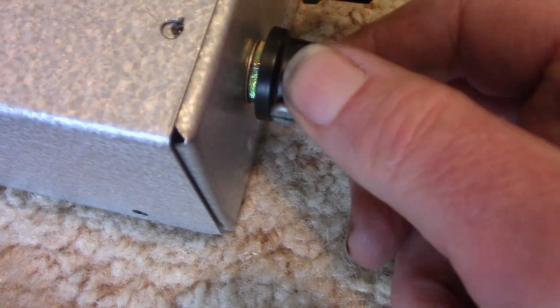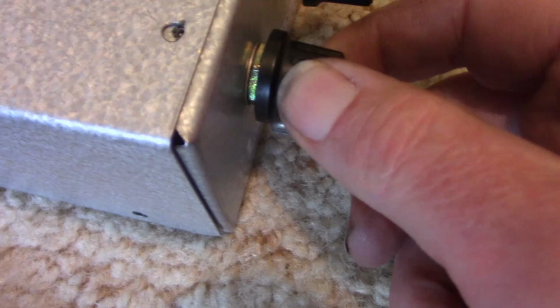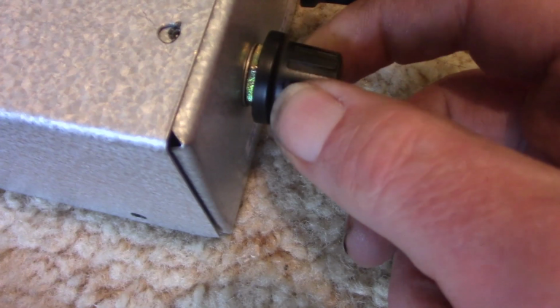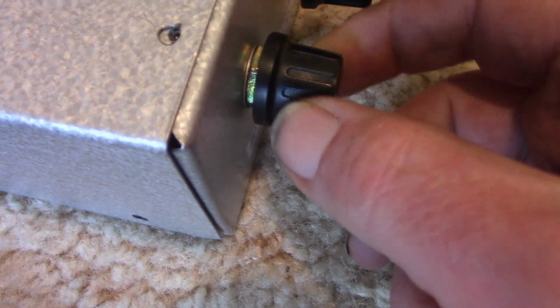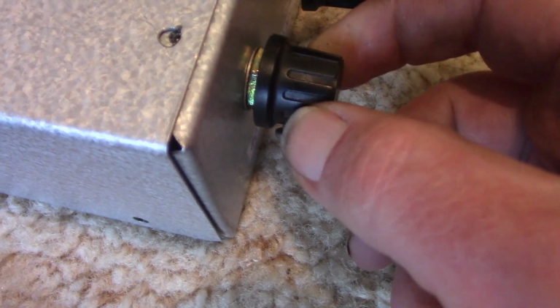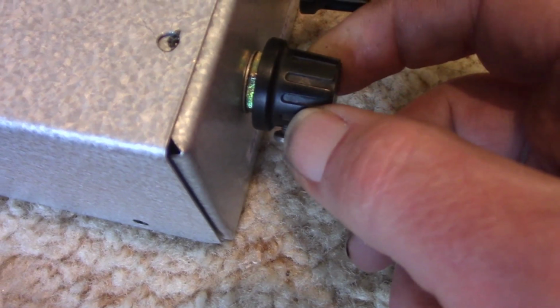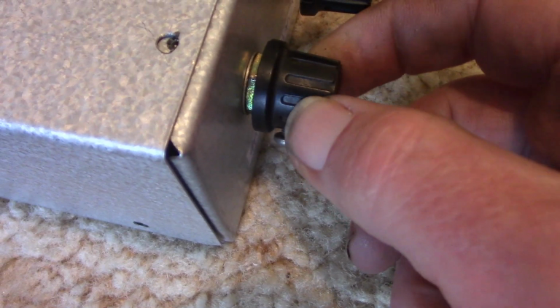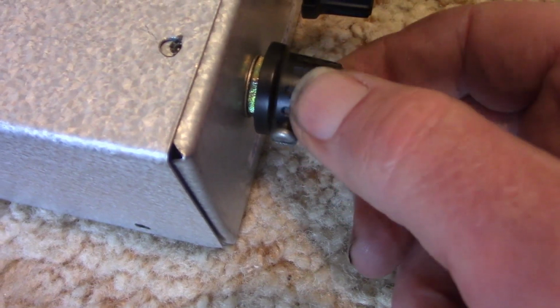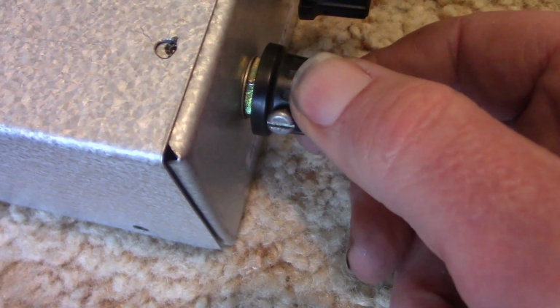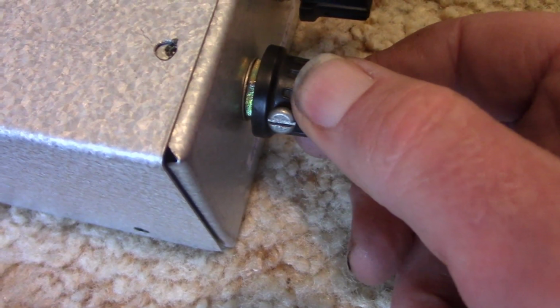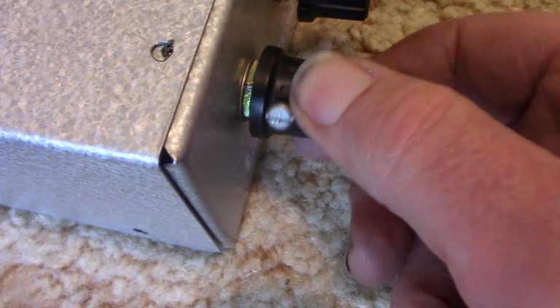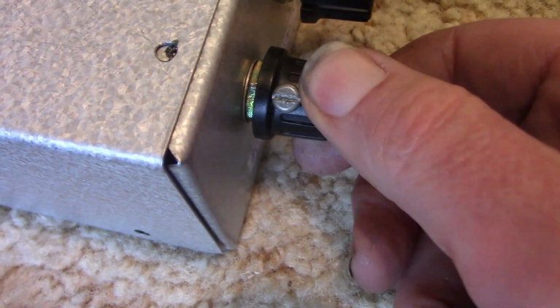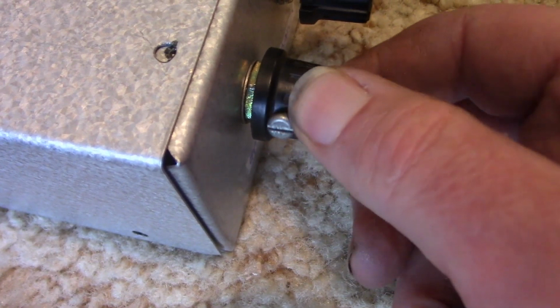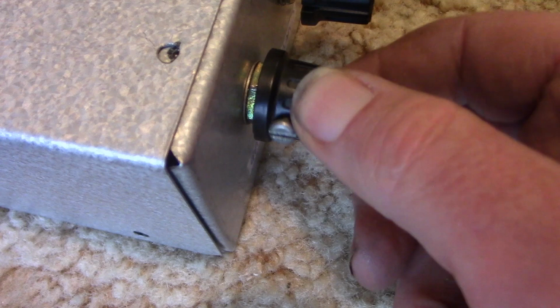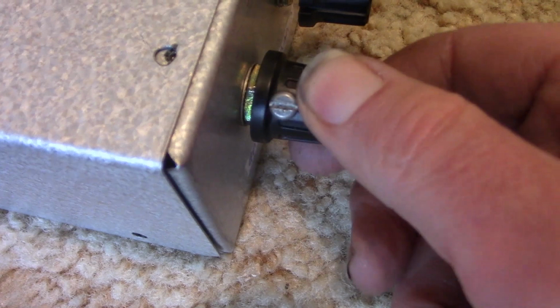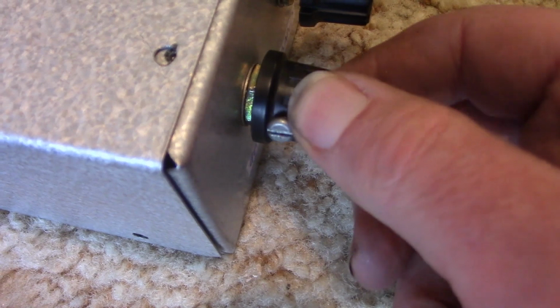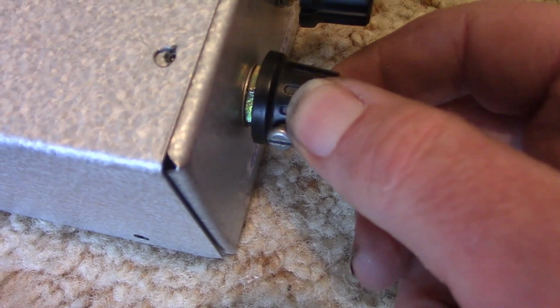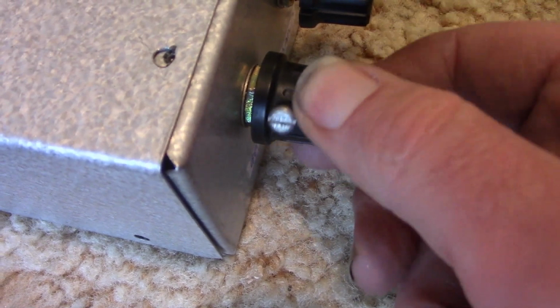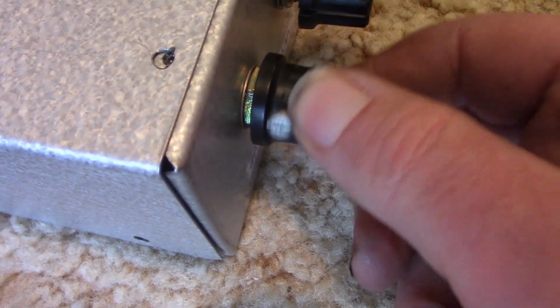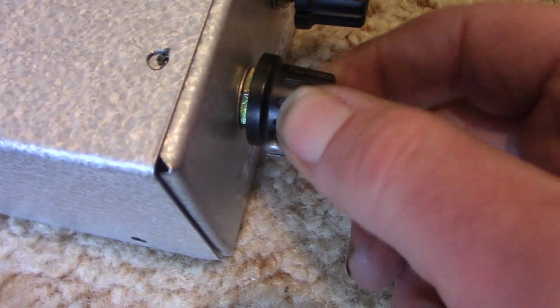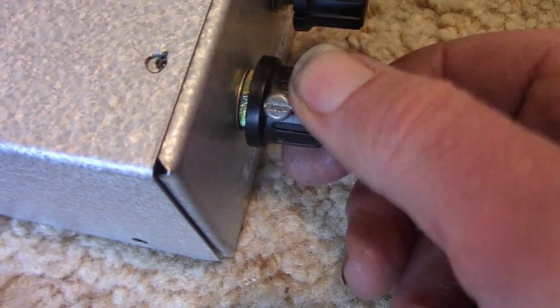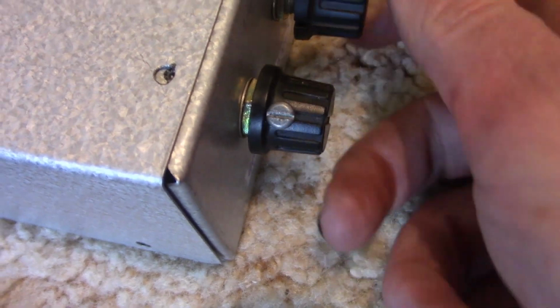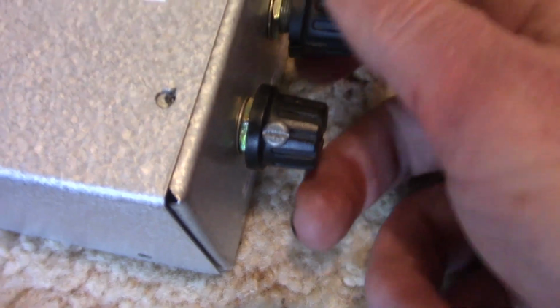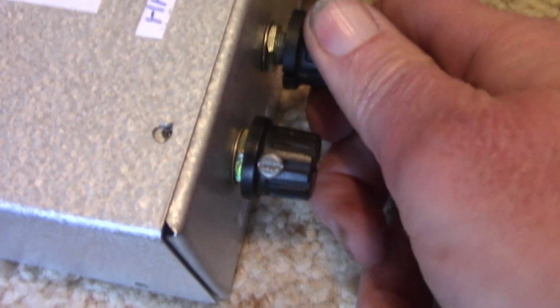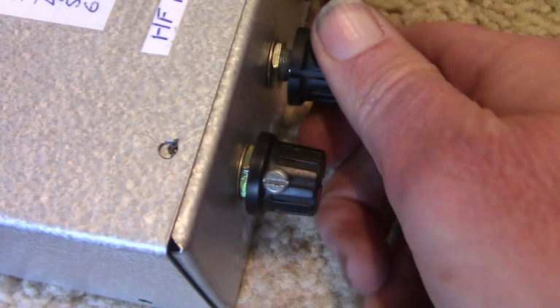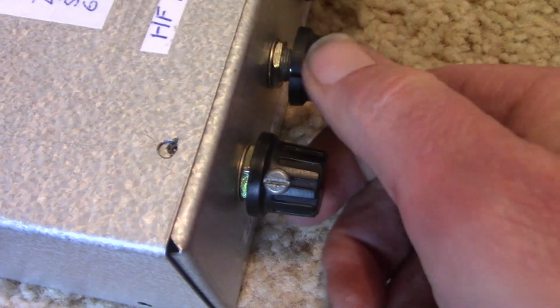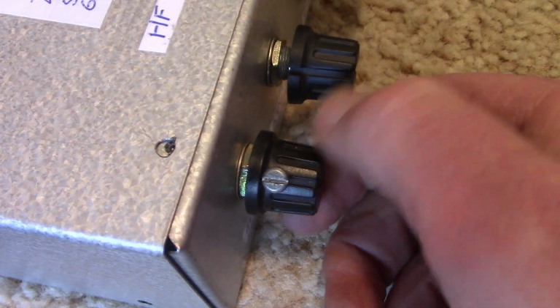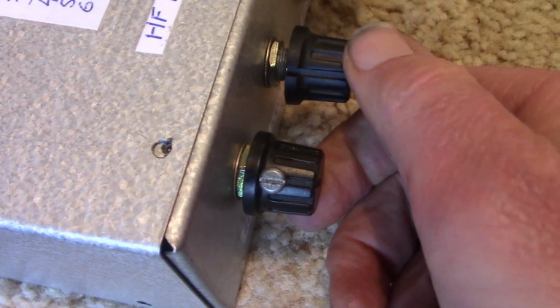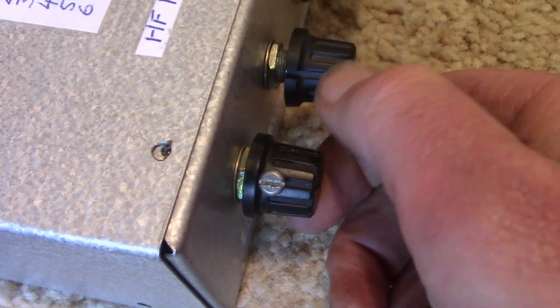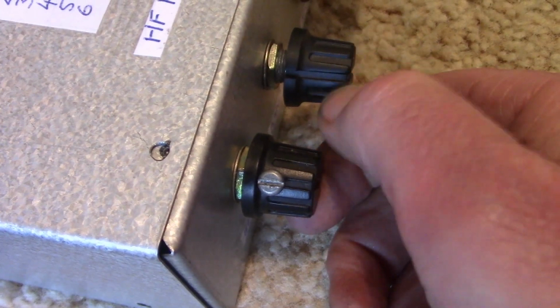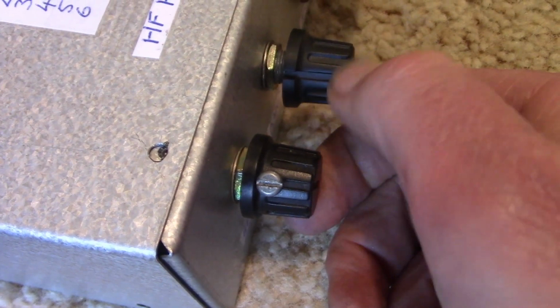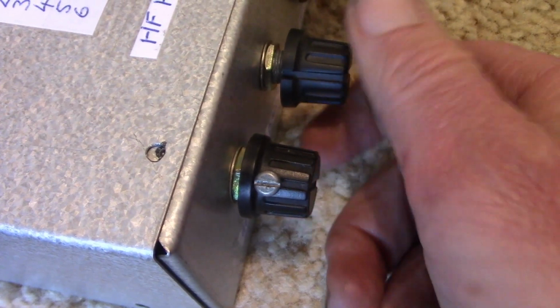Just turning back the RF gain reduces the noise, but really it's better to have the trim circuit switched in.